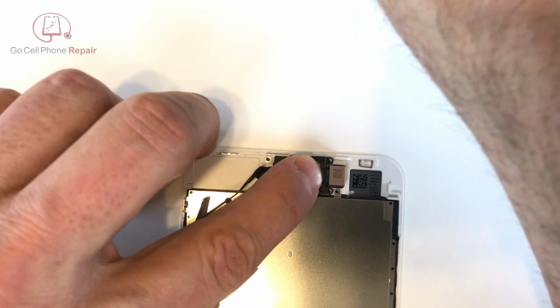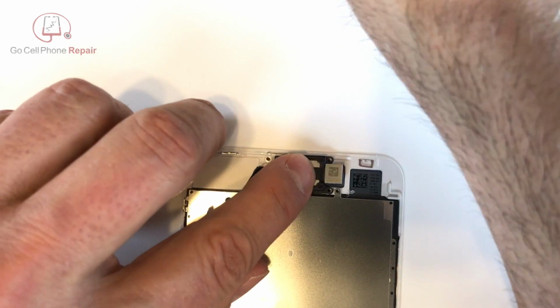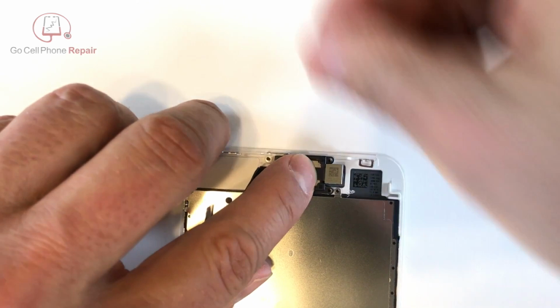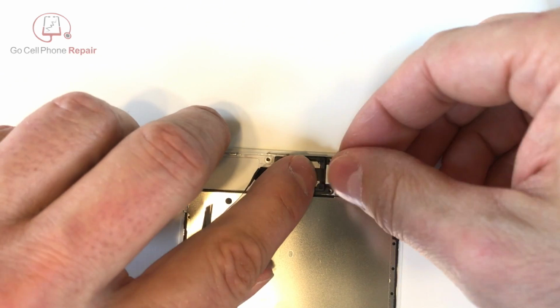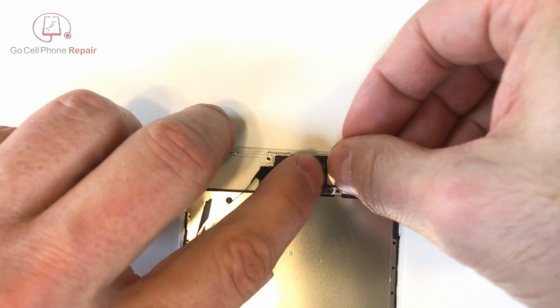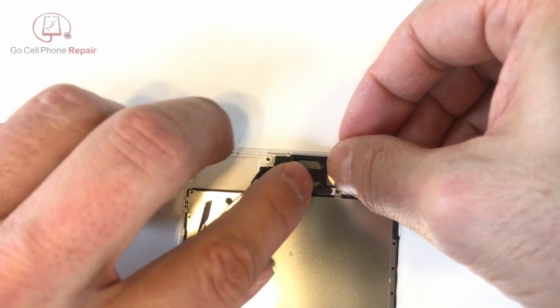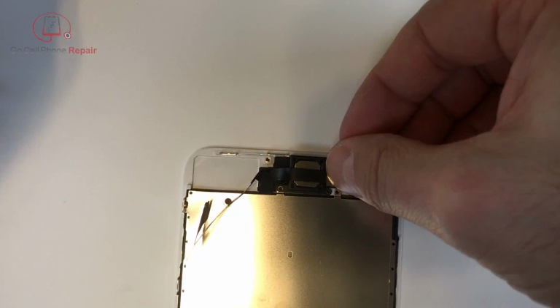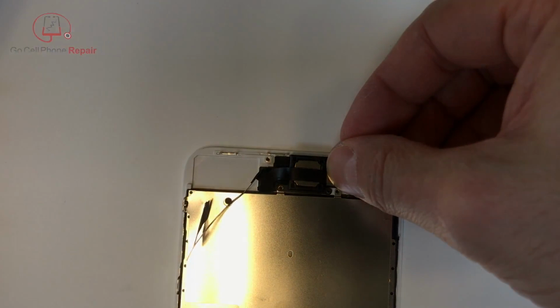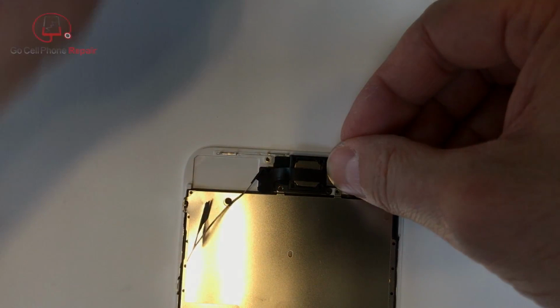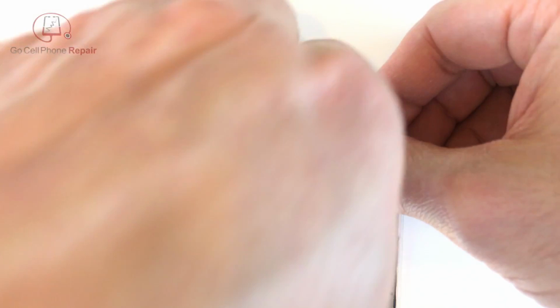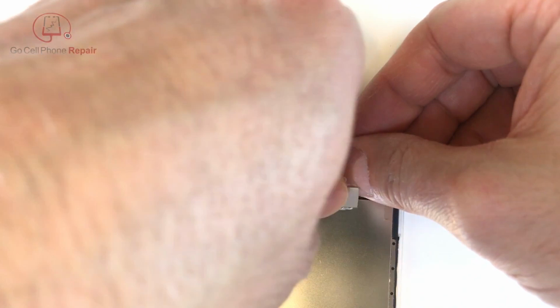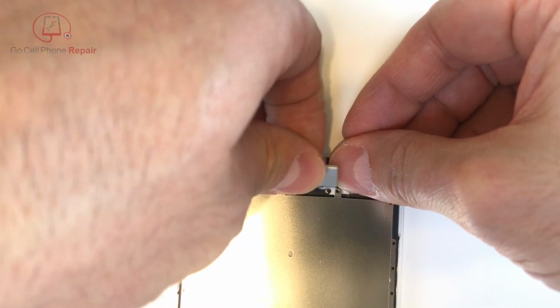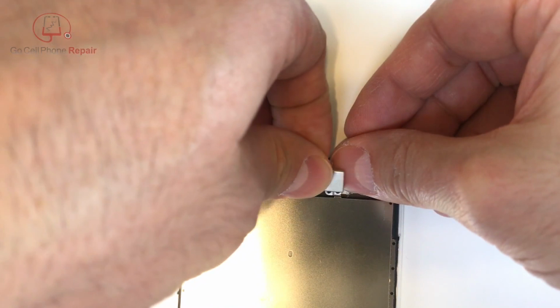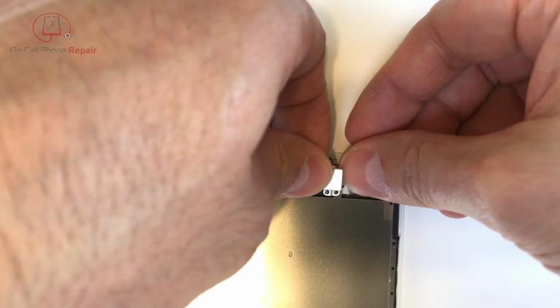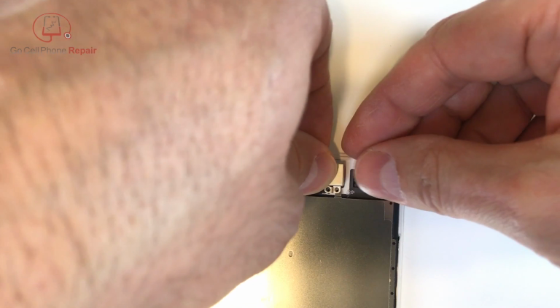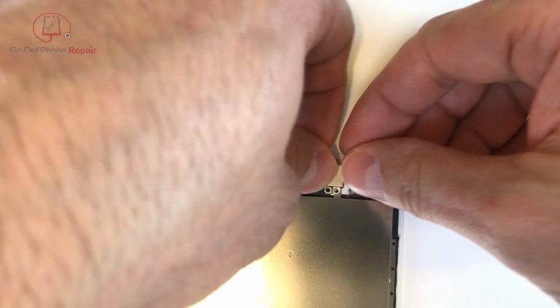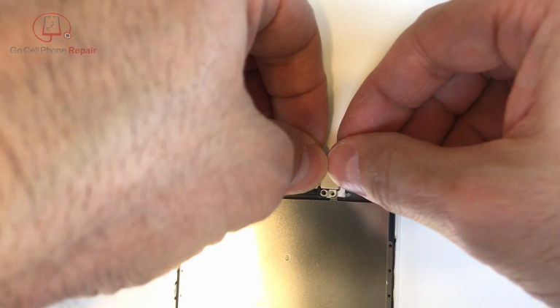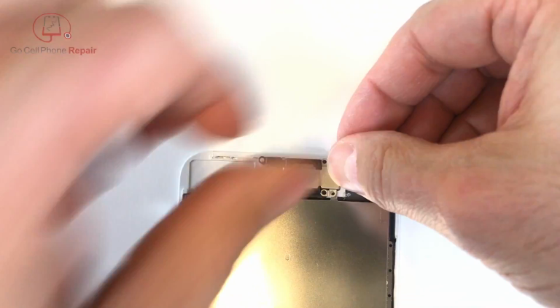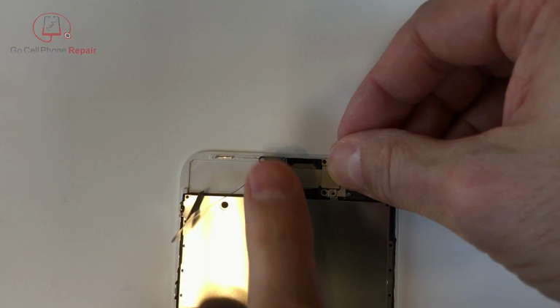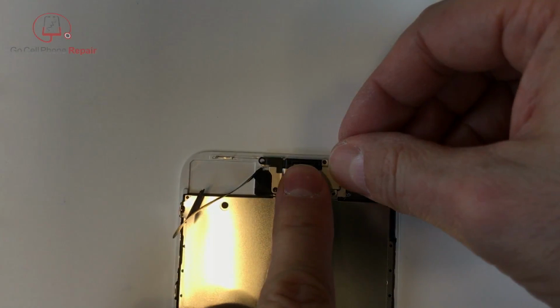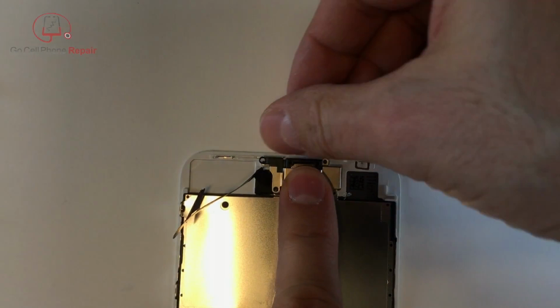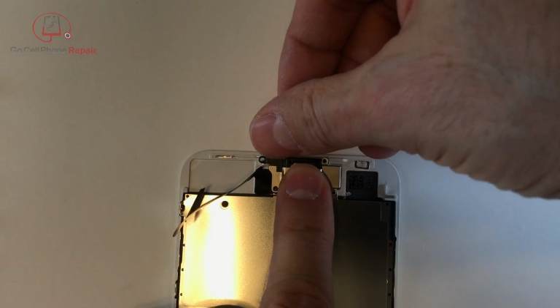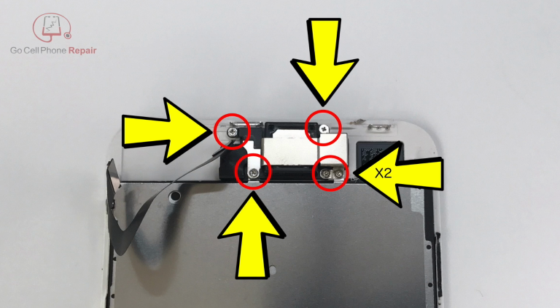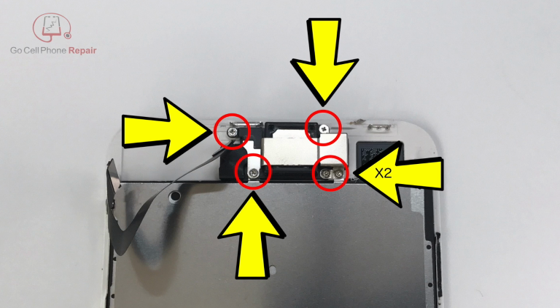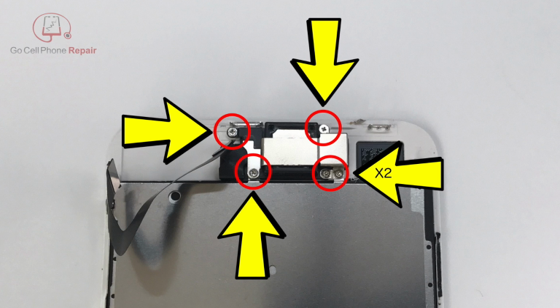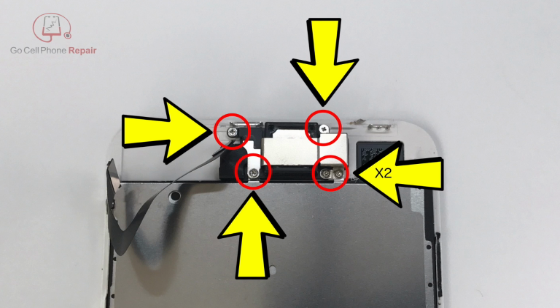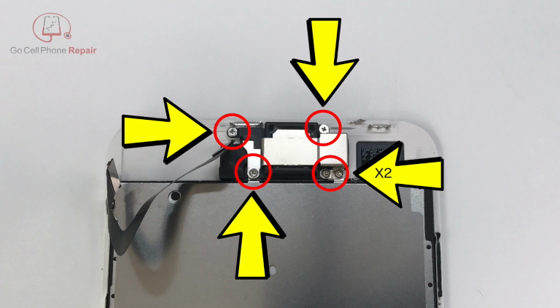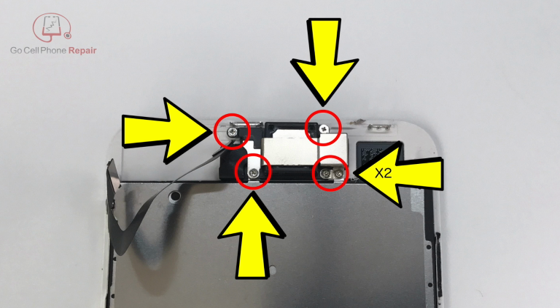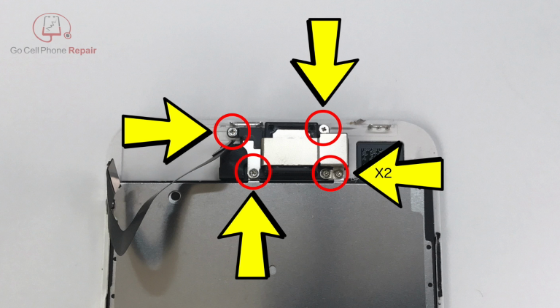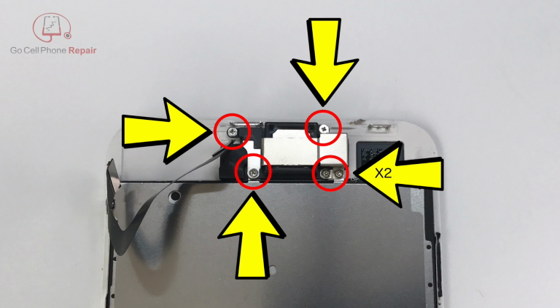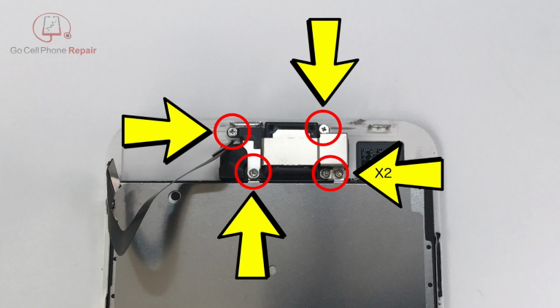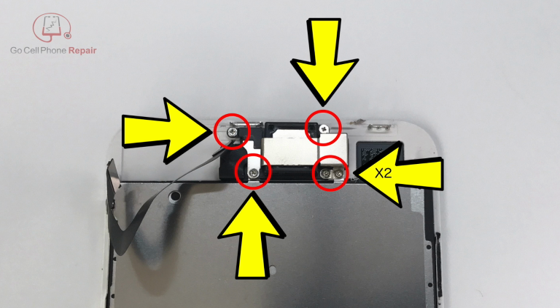This is a little bit like tying your shoe so you've got to hold everything in place while you get this metal panel back on. It does take a bit of practice, but make sure that all of these screws go back into their respective holes.